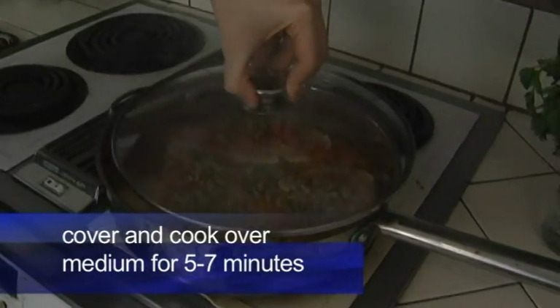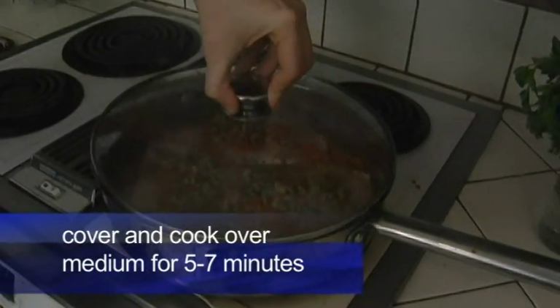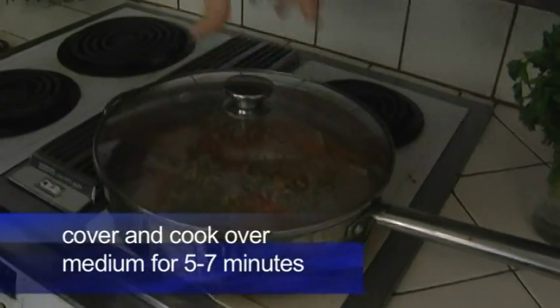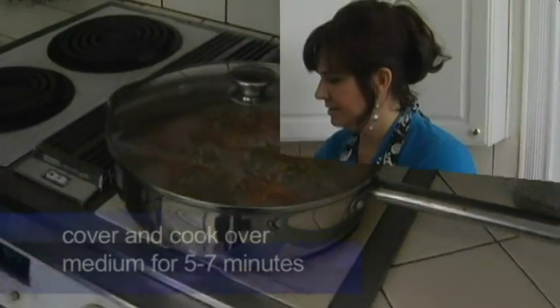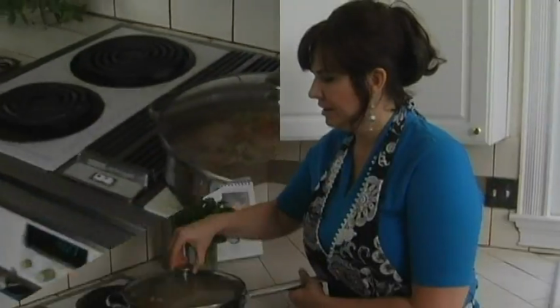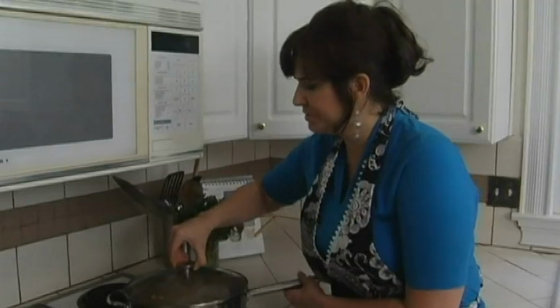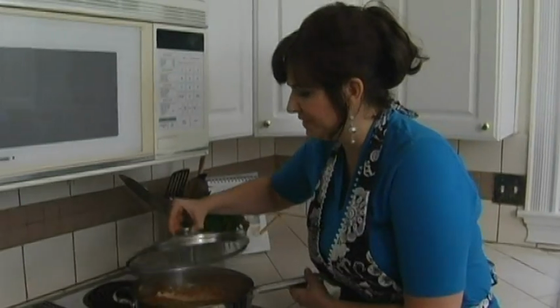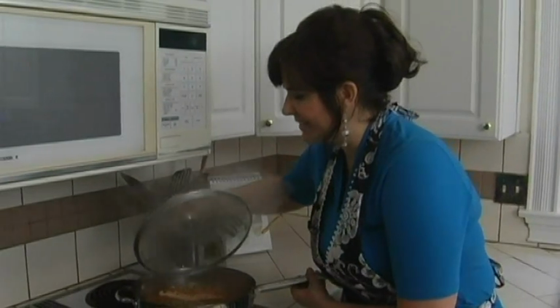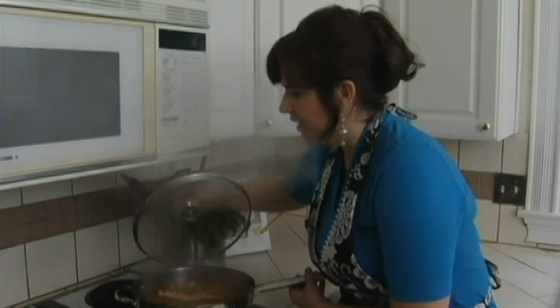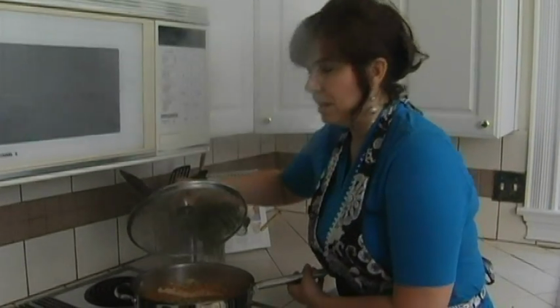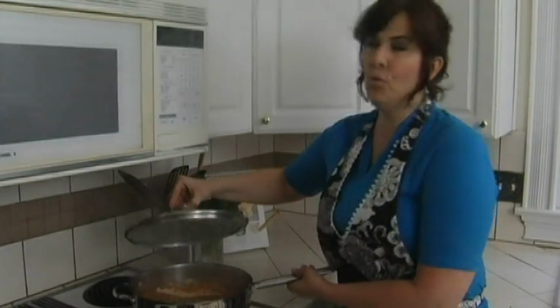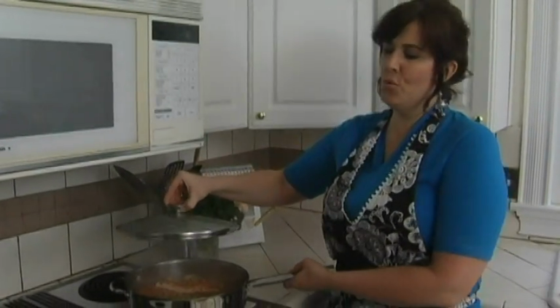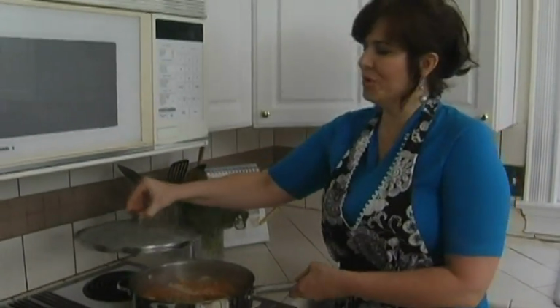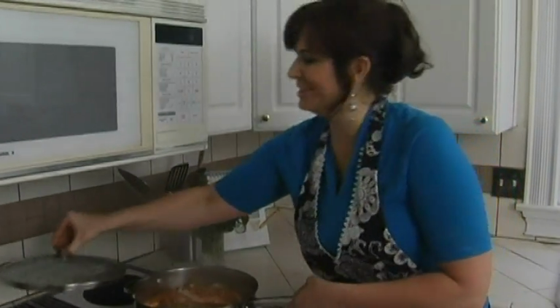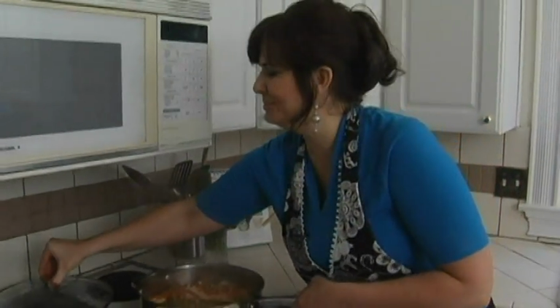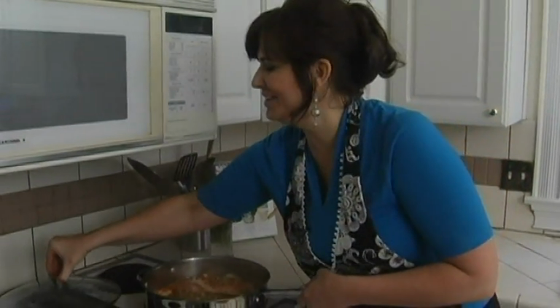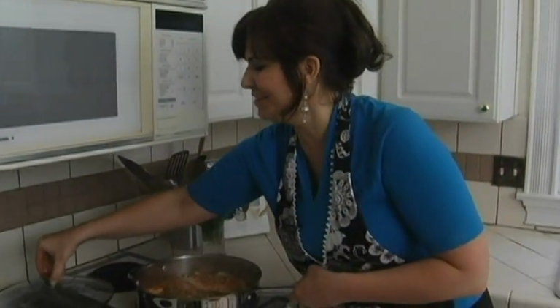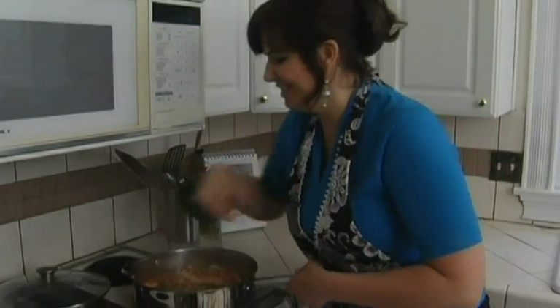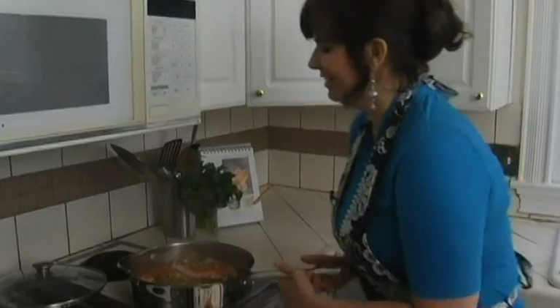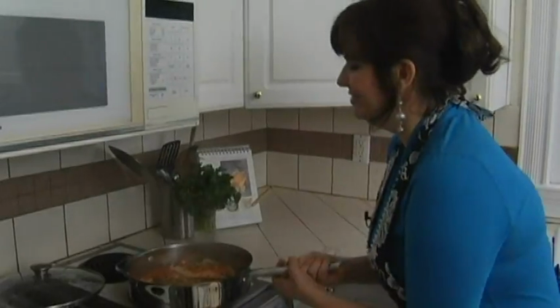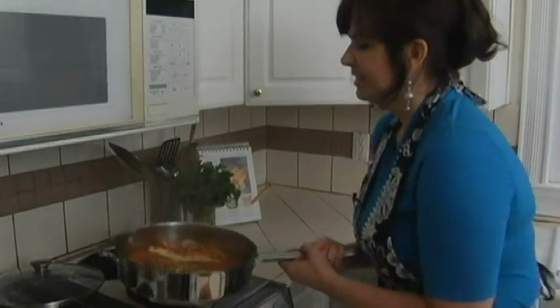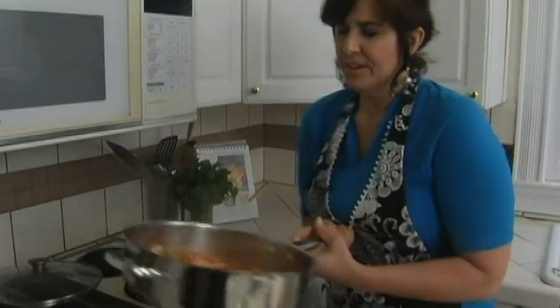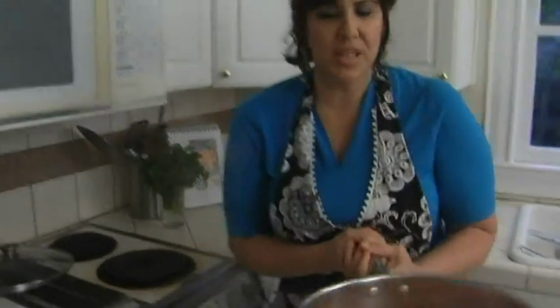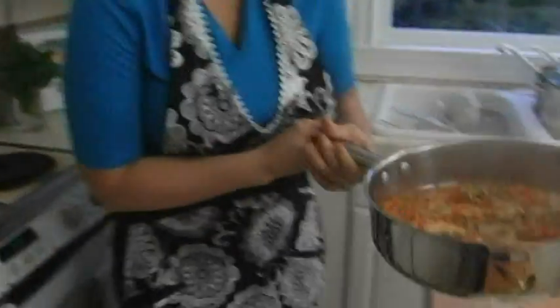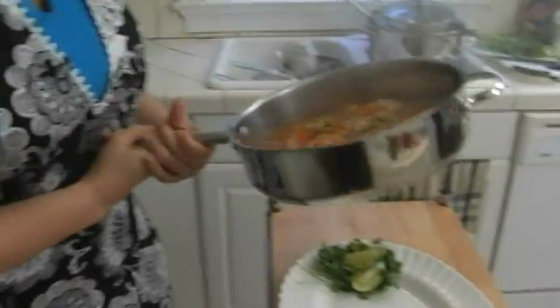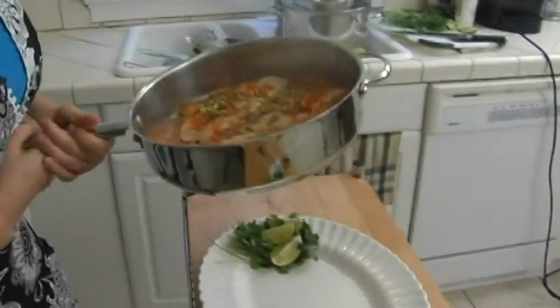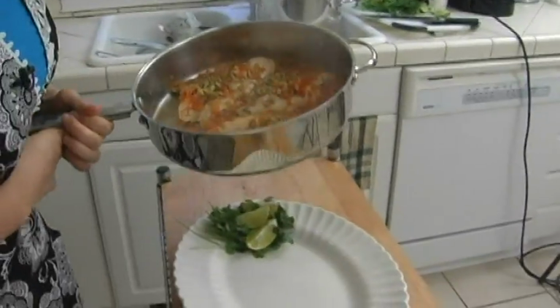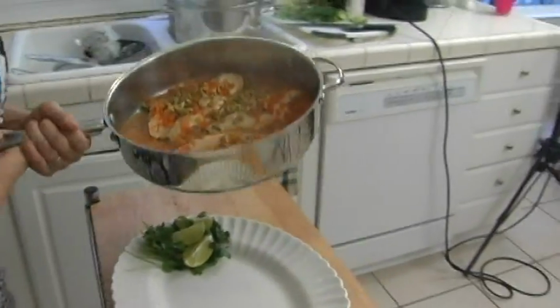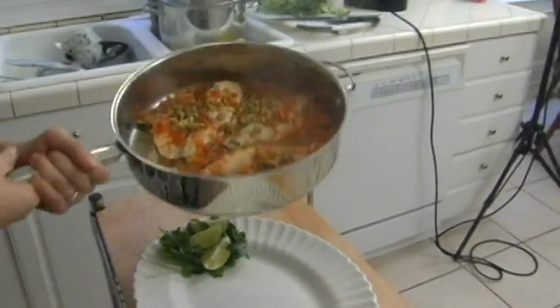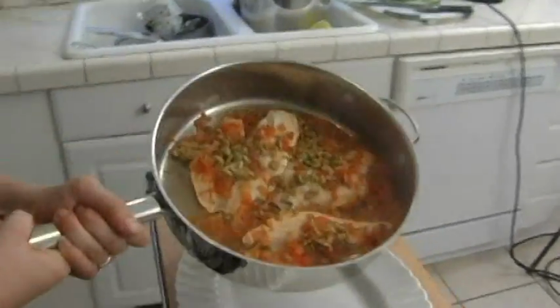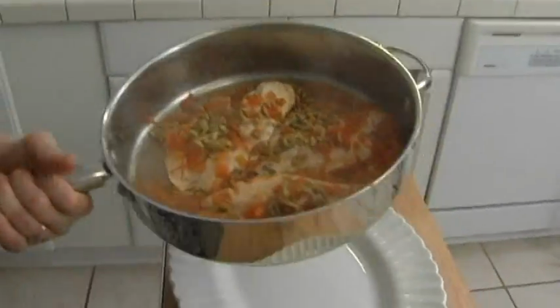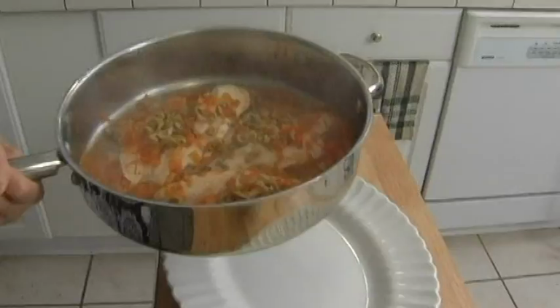Oh, it smells fantastic! You can smell the salsa and the olives. All right, so that was just an easy six minutes — let's see if we're done.